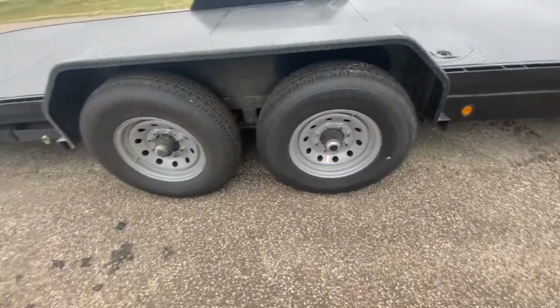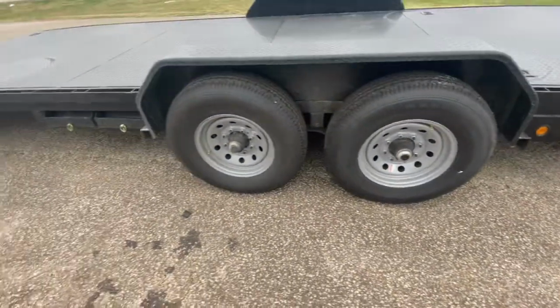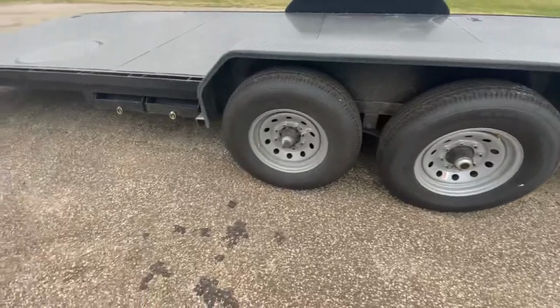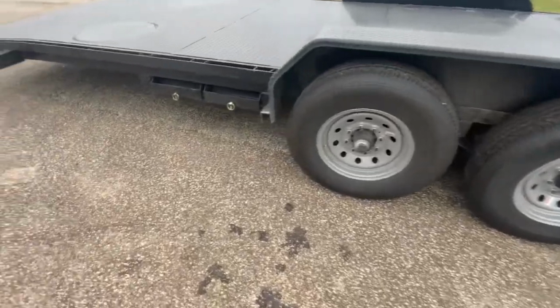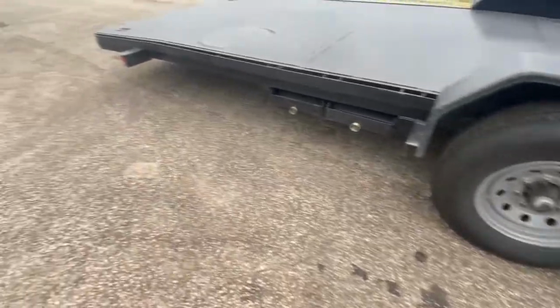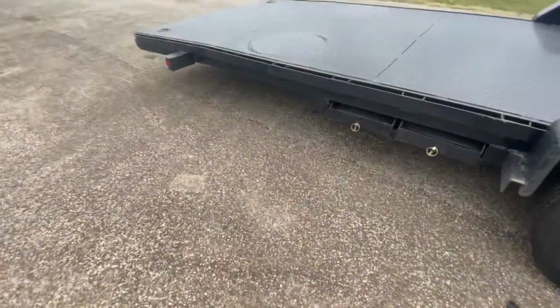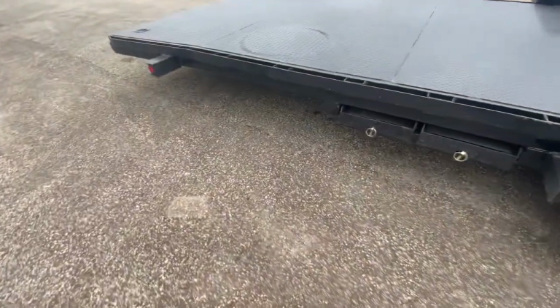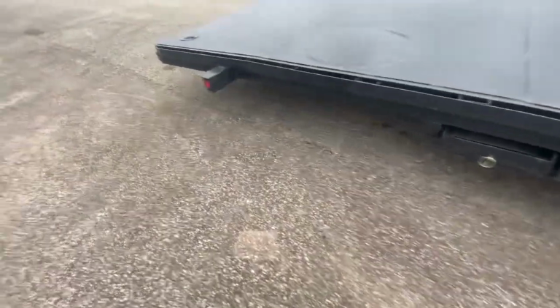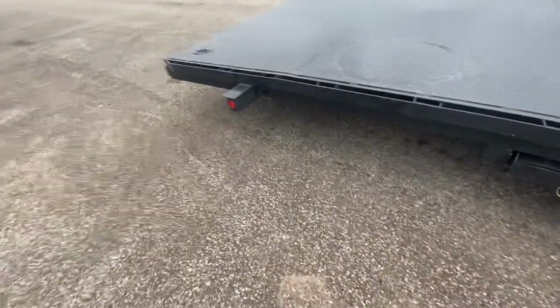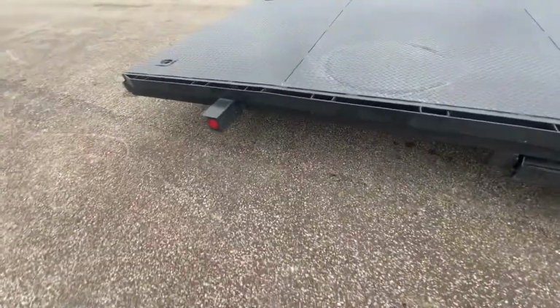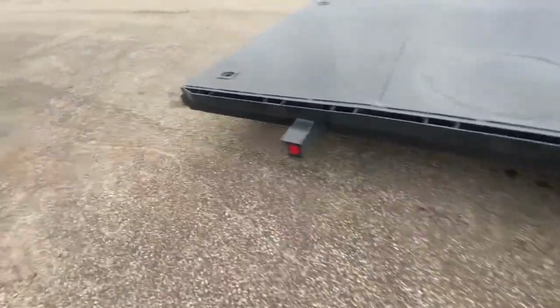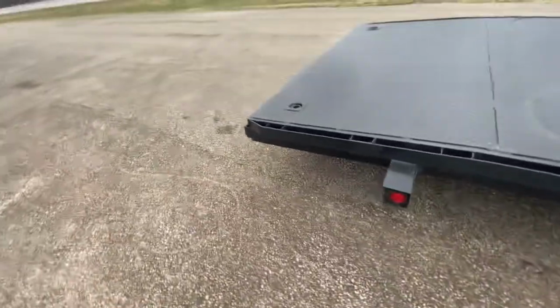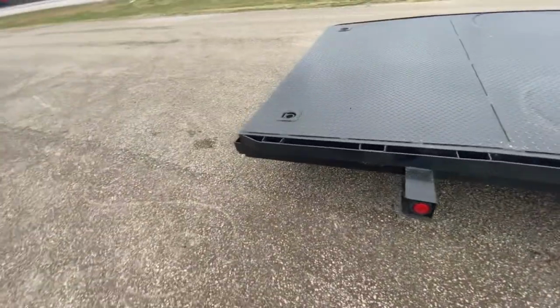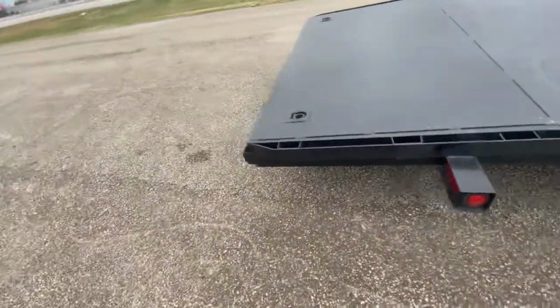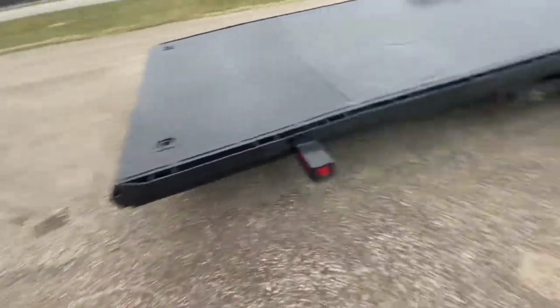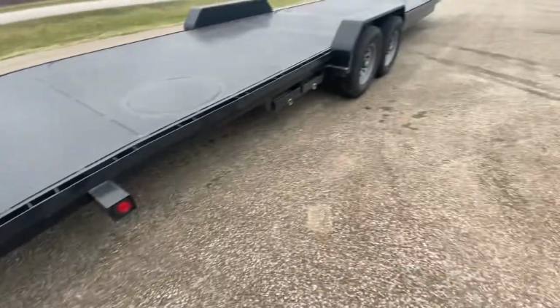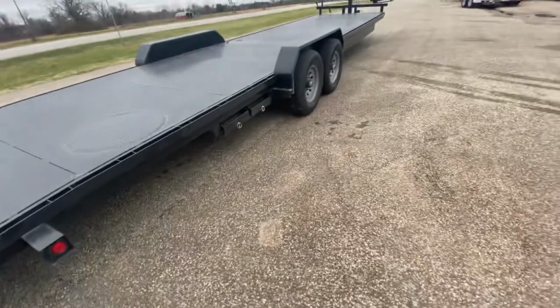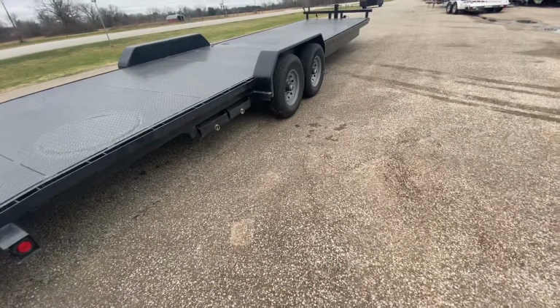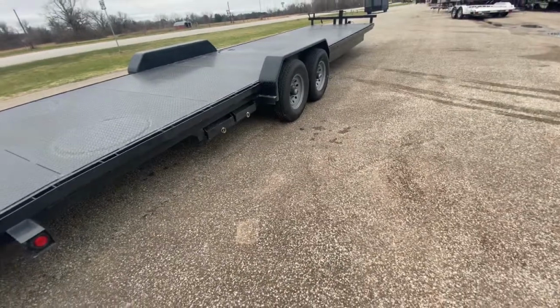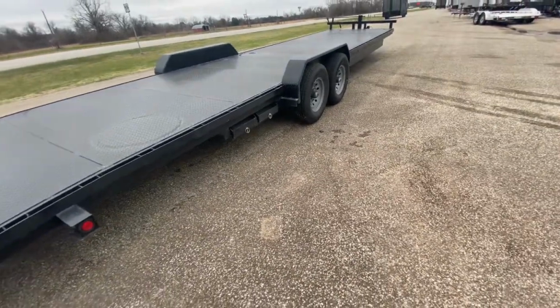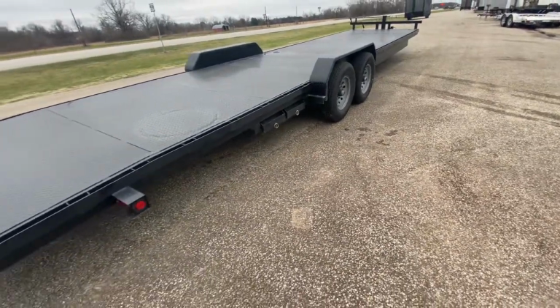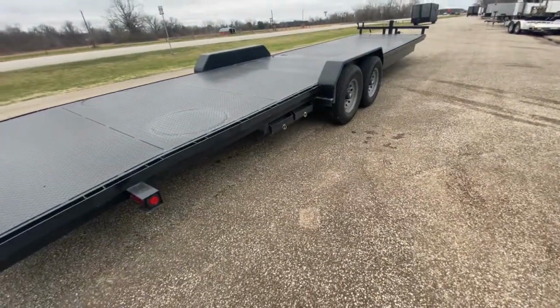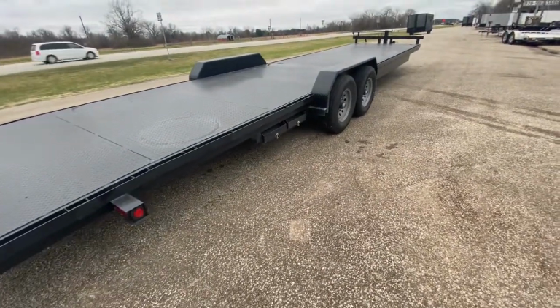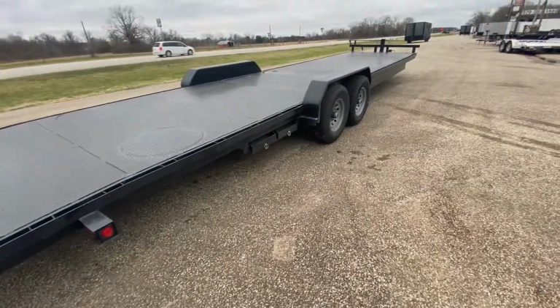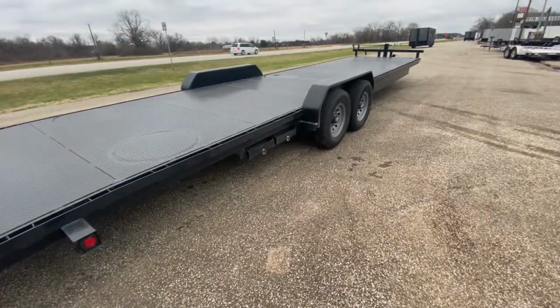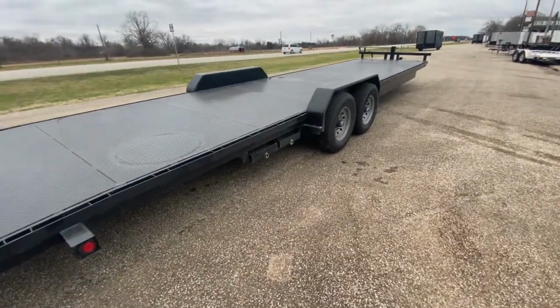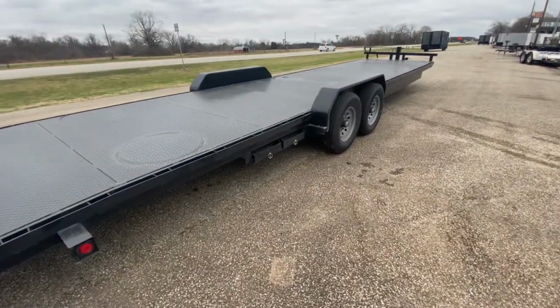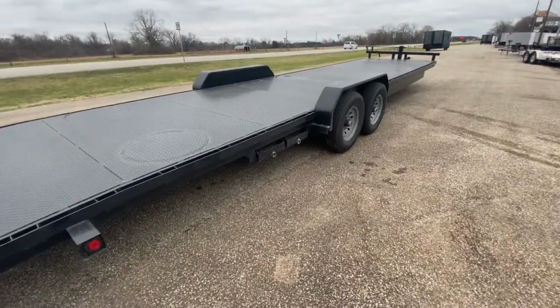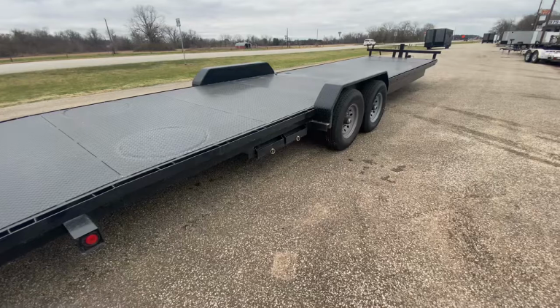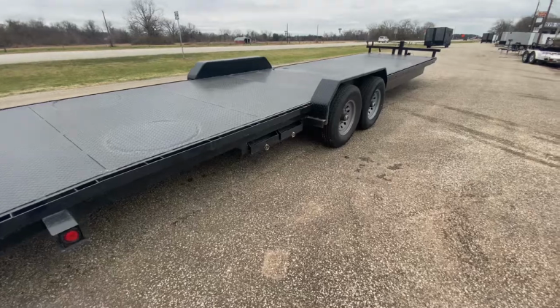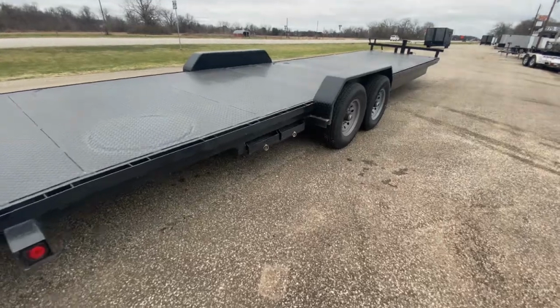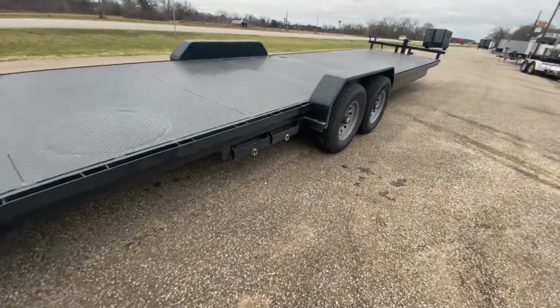This trailer has a gross vehicle weight rating of 14,000 pounds, giving you a payload capacity of roughly around 10,800 pounds. You're gonna have heavy-duty slide-out ramps right here on the side of the trailer.